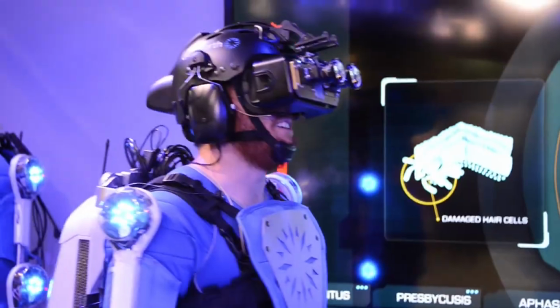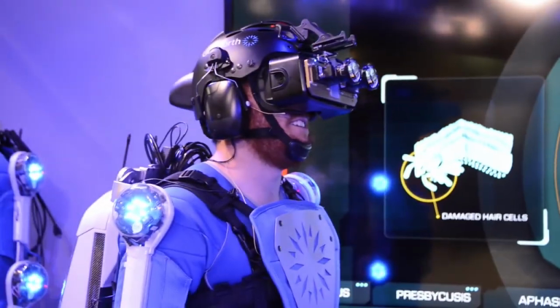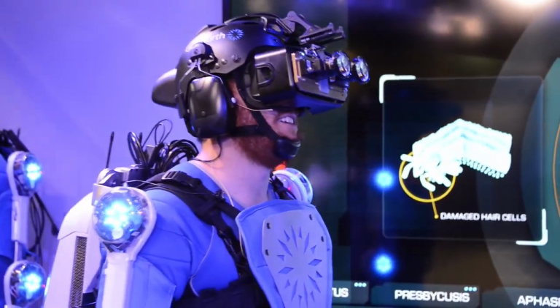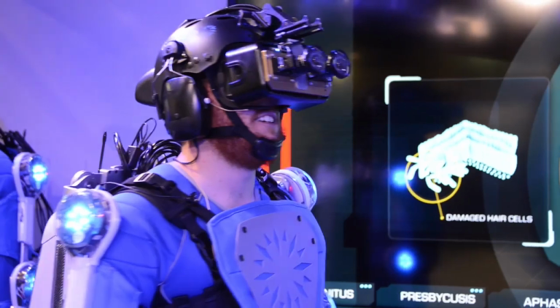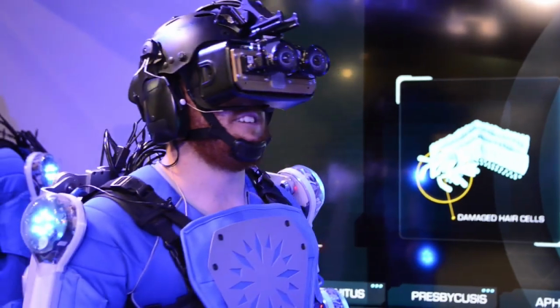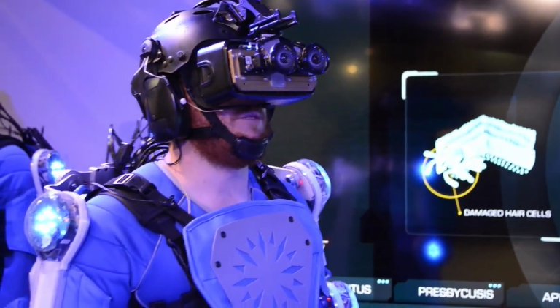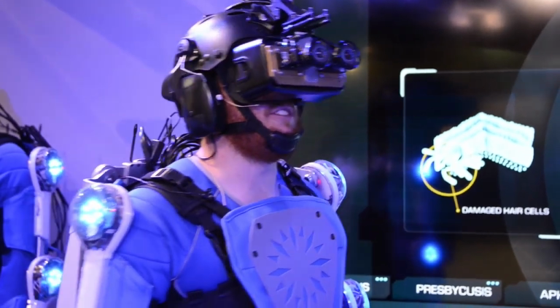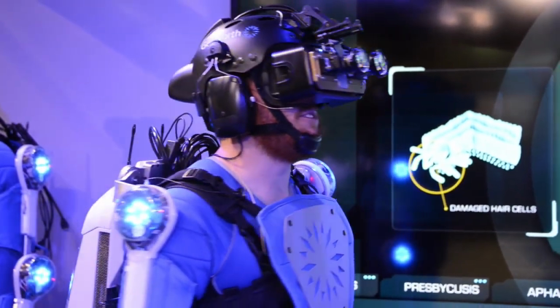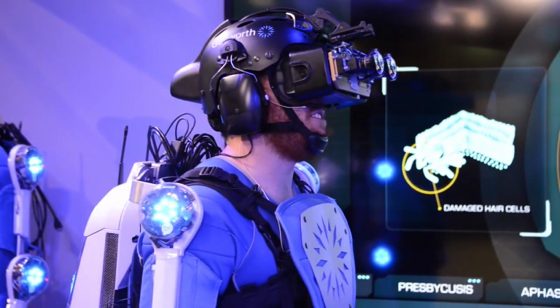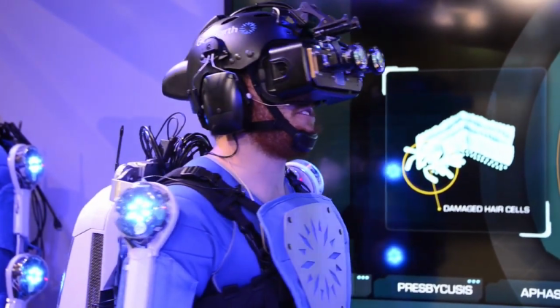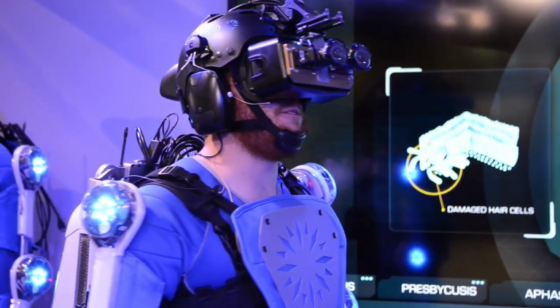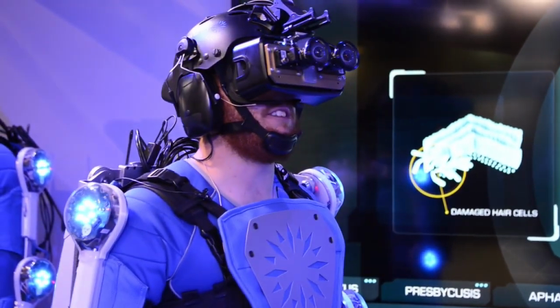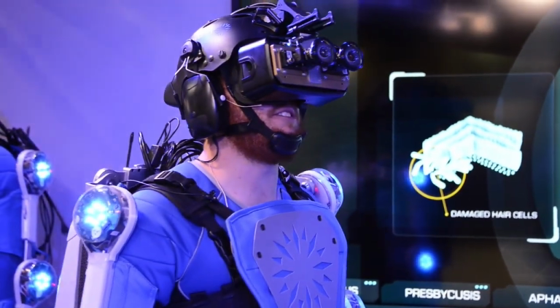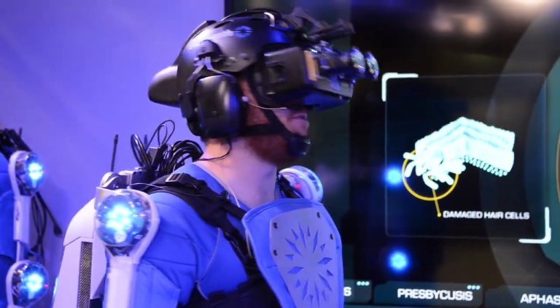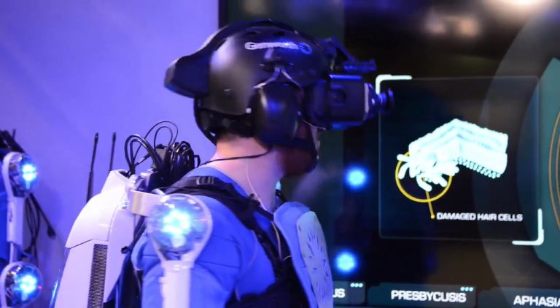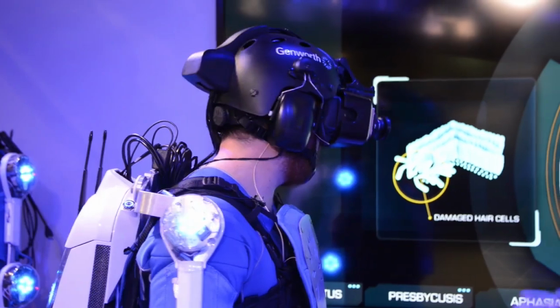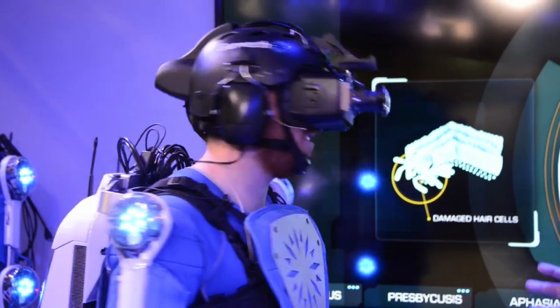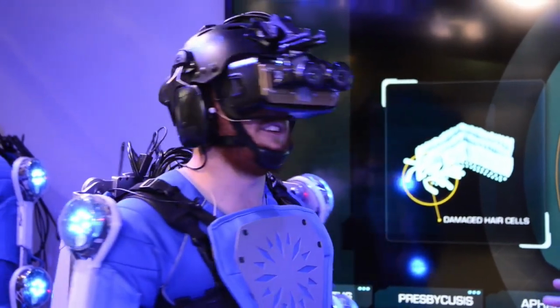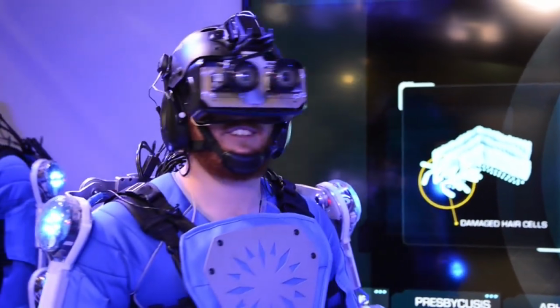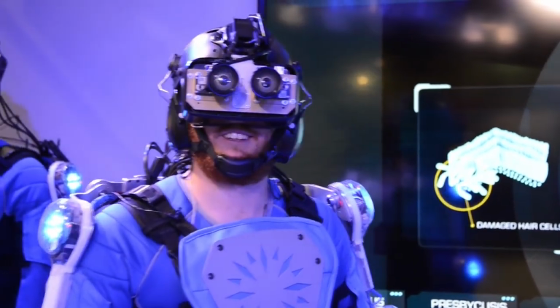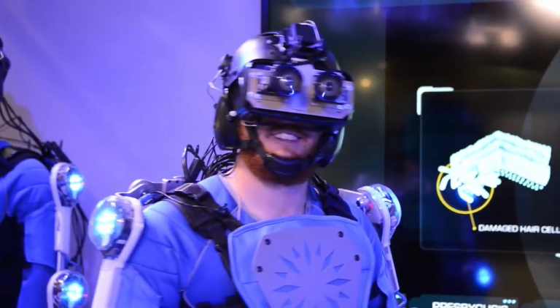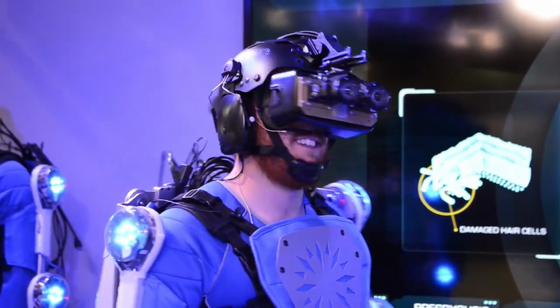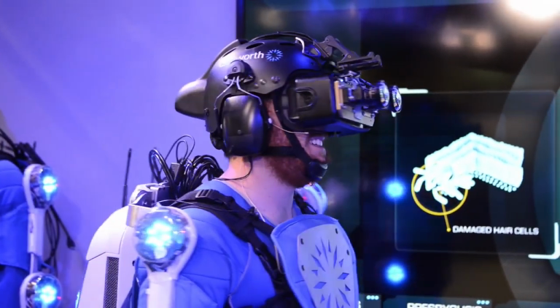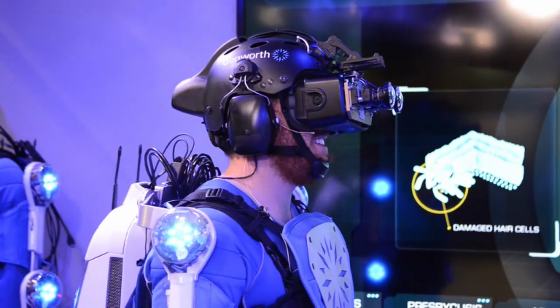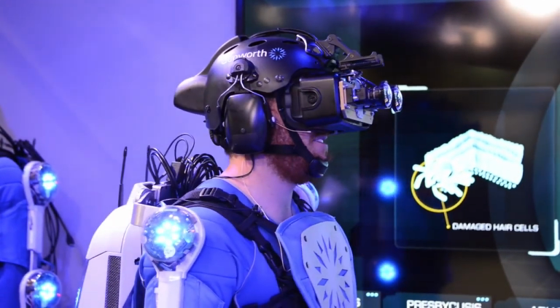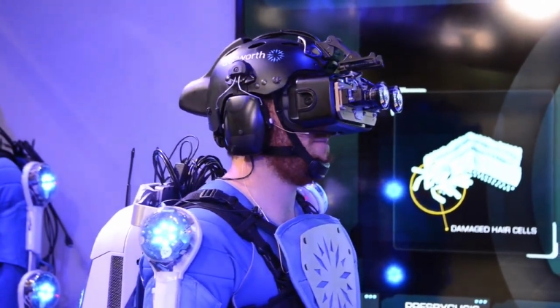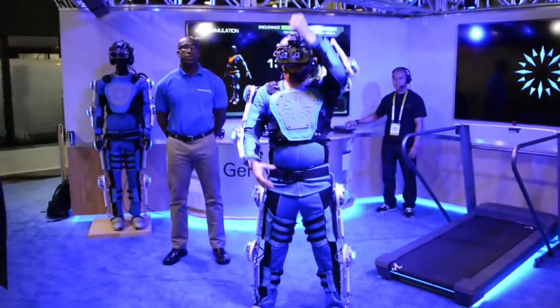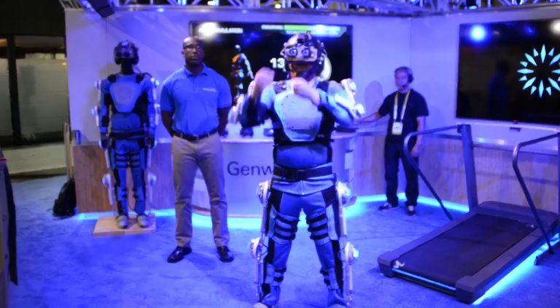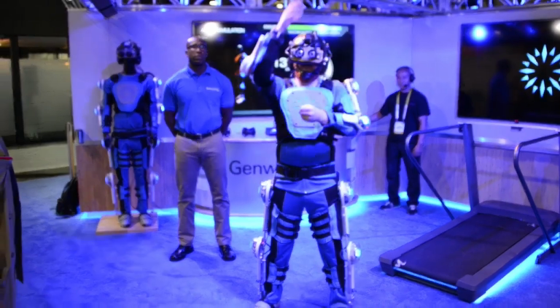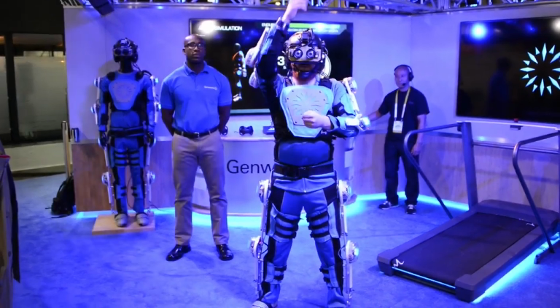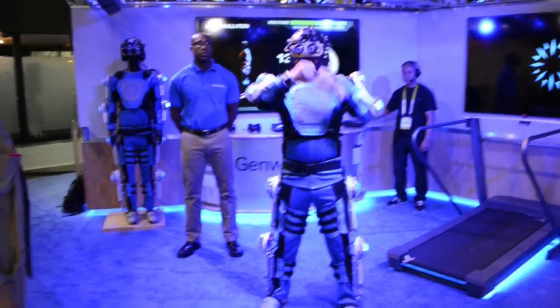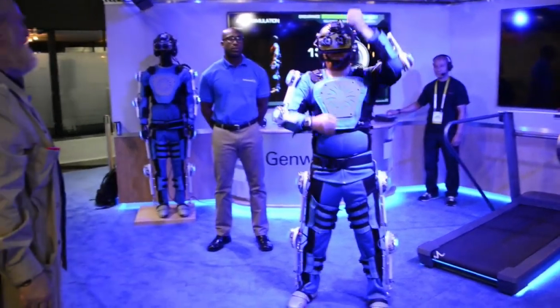On my ears, tight headphones blocked out all natural sound, and I experienced deafness, ringing in my ears like tinnitus, aphasia, and even more. It was all extremely disorienting and often confusing.